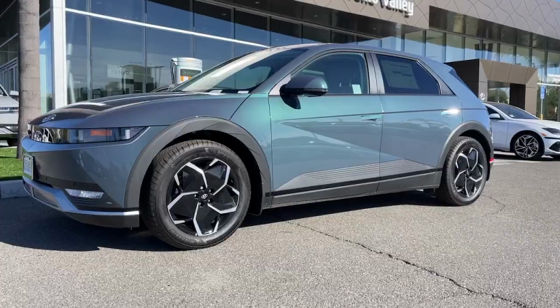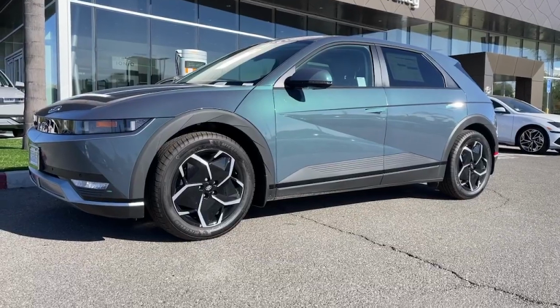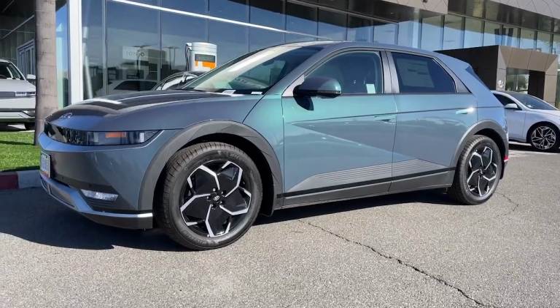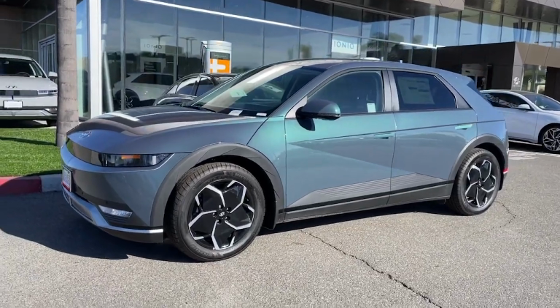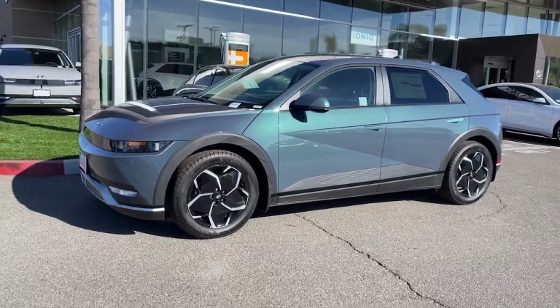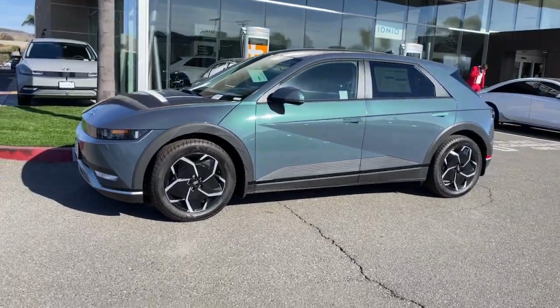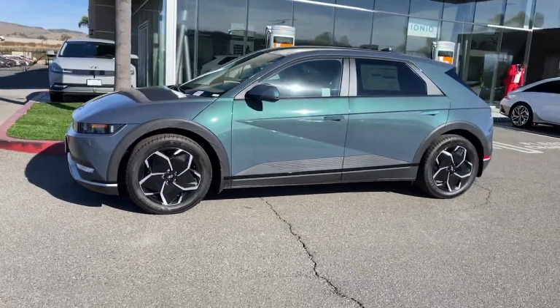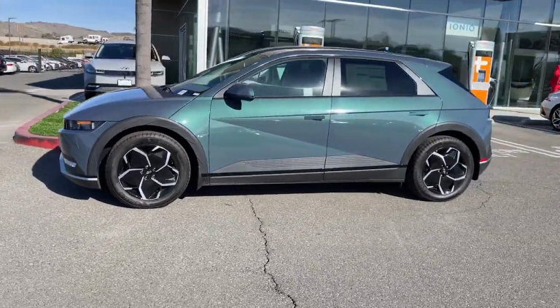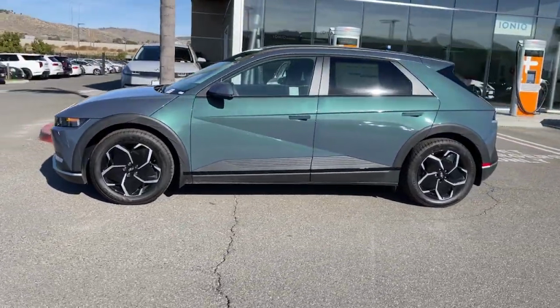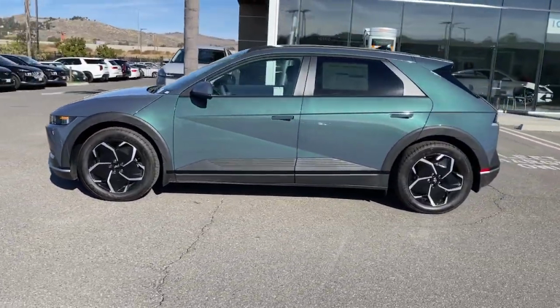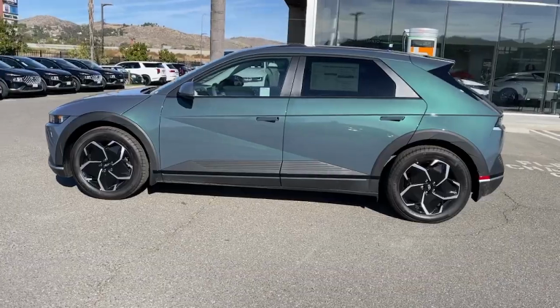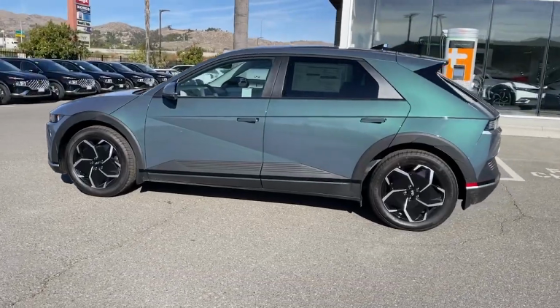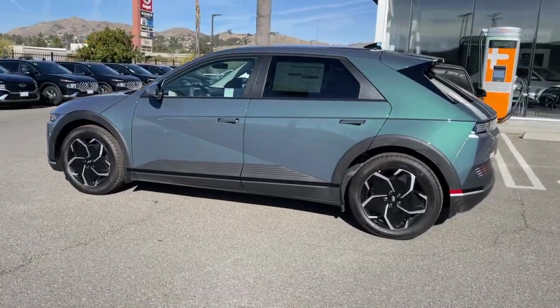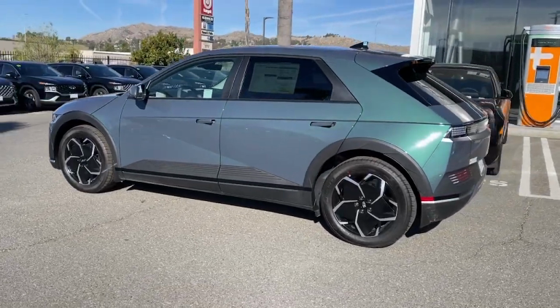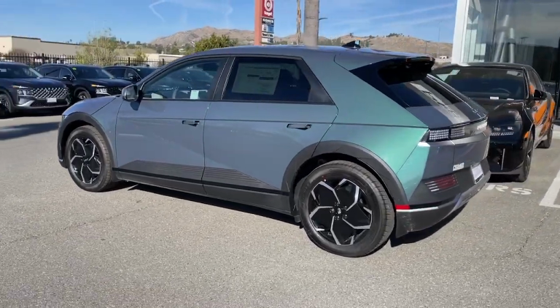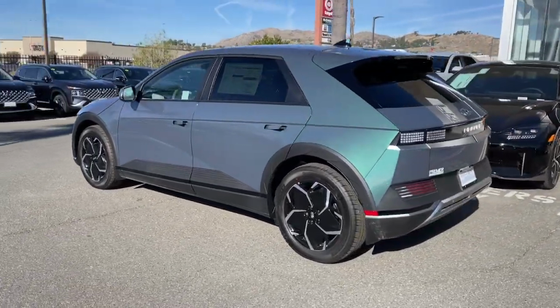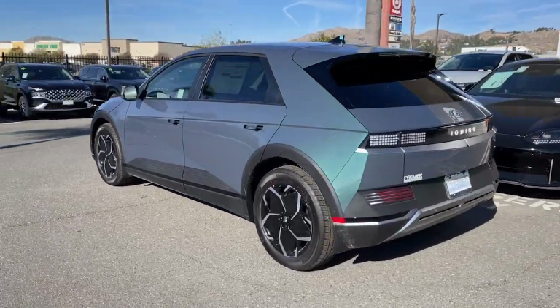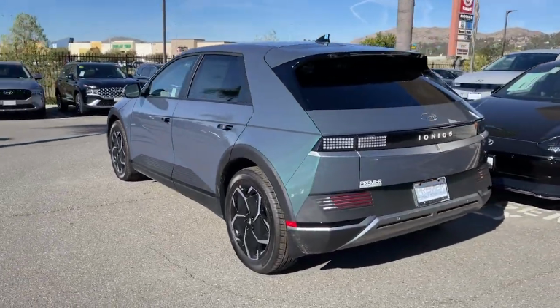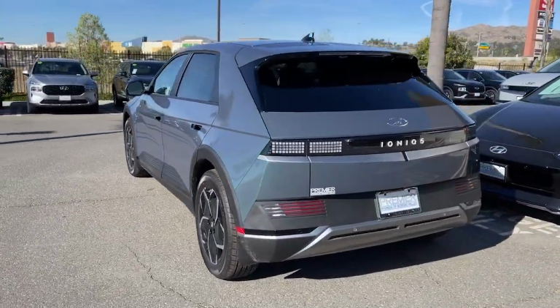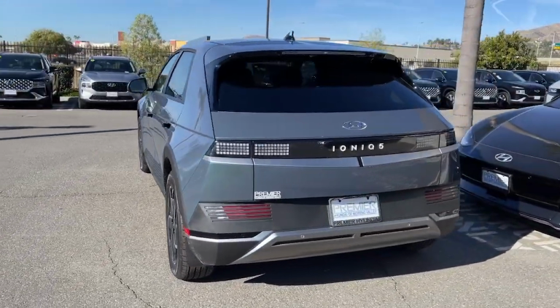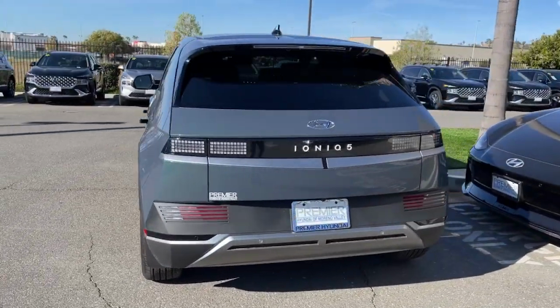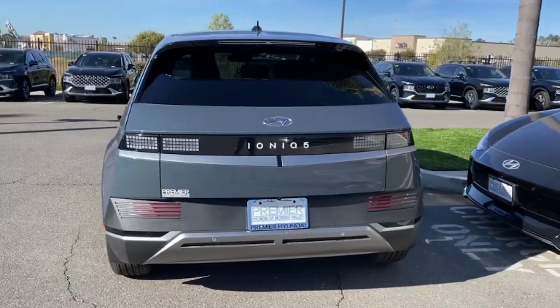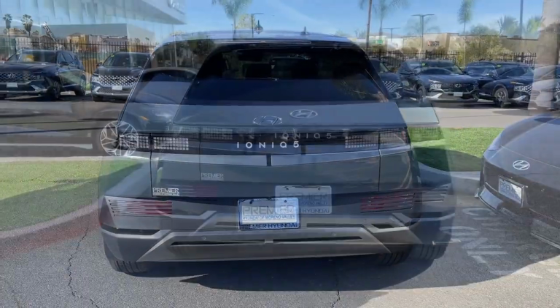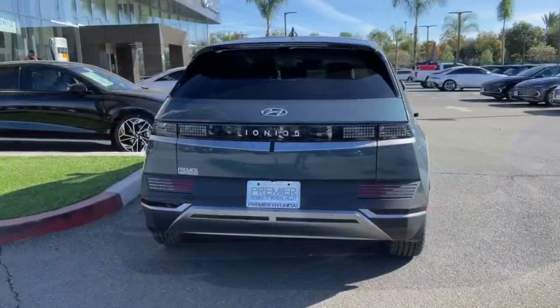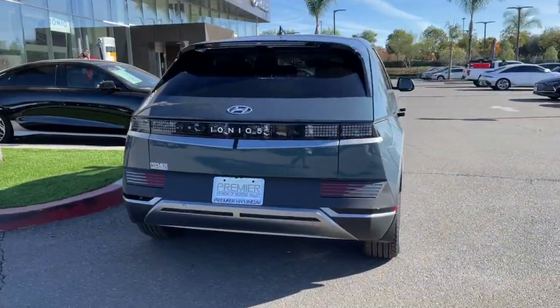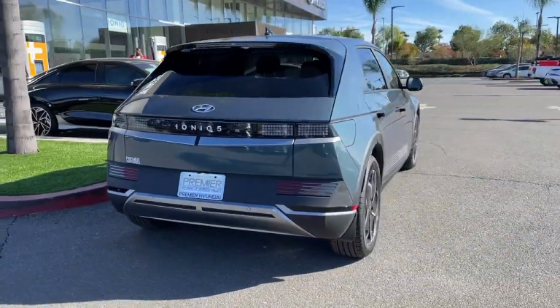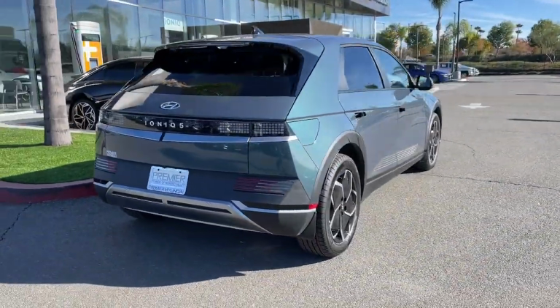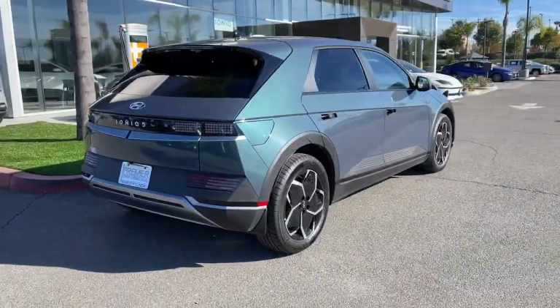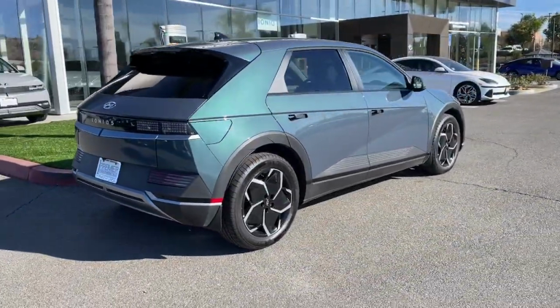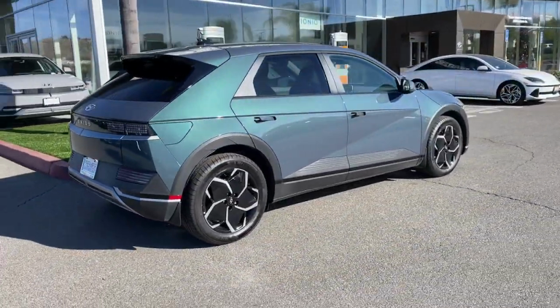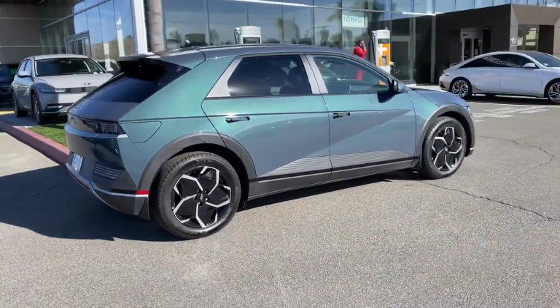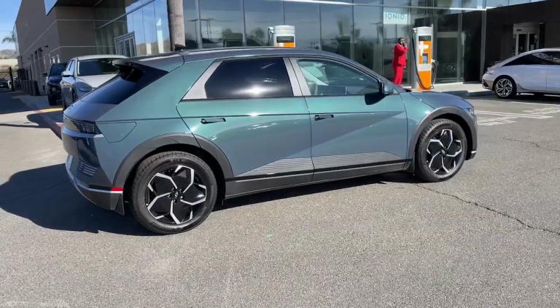Get acquainted with the 2024 Hyundai IONIQ 5. Performance with panache — that's what this striking IONIQ 5 delivers. Silky smooth power, connected tech, and standout styling come together beautifully in this stunning EV.